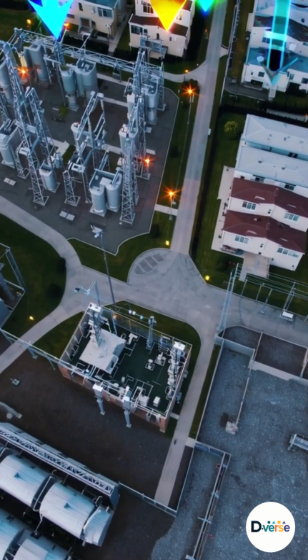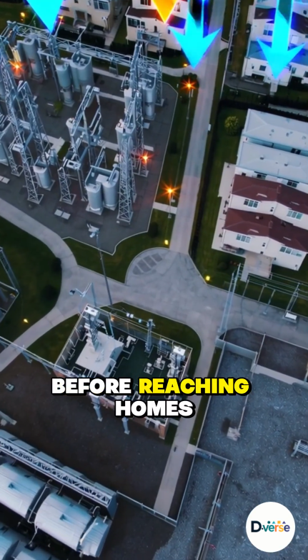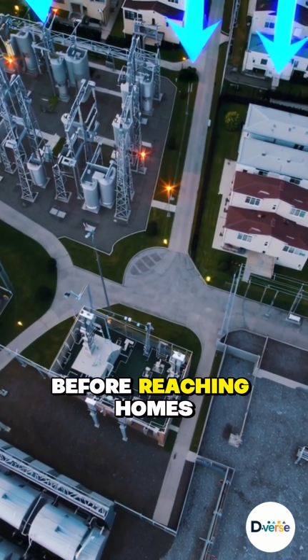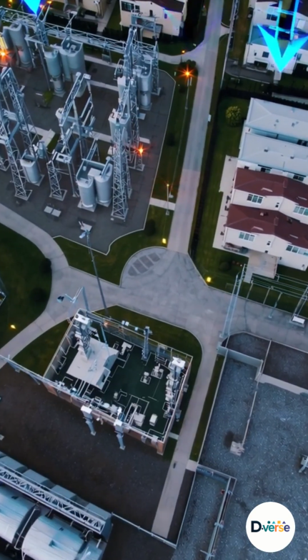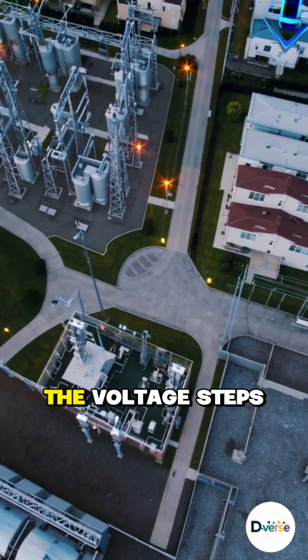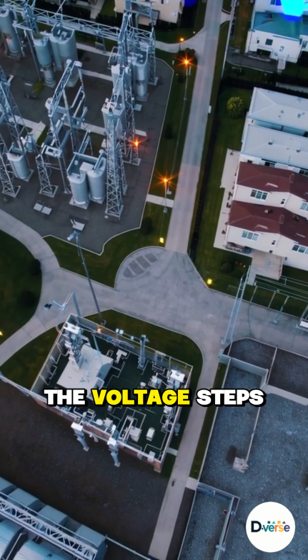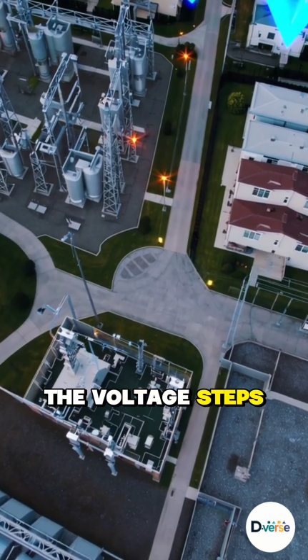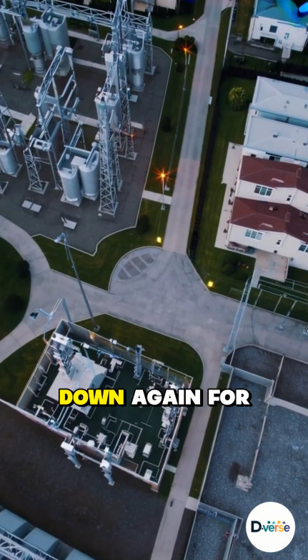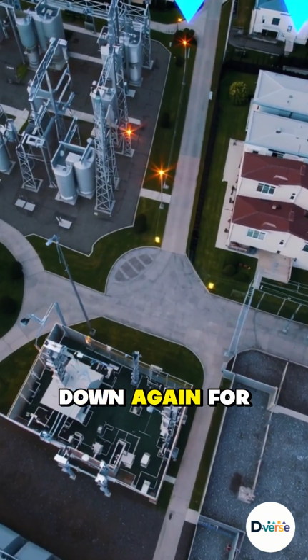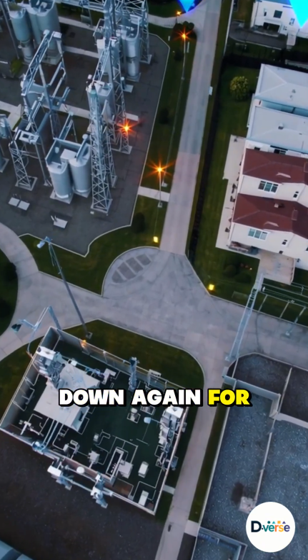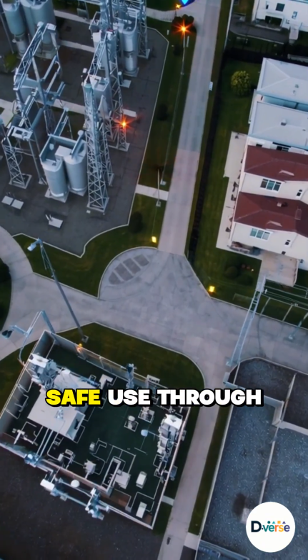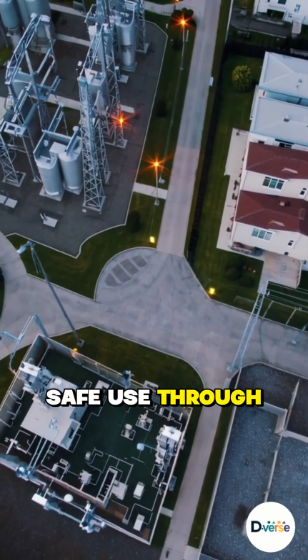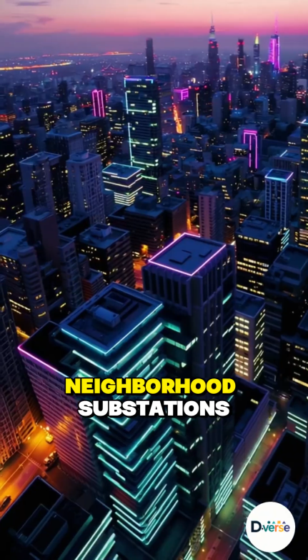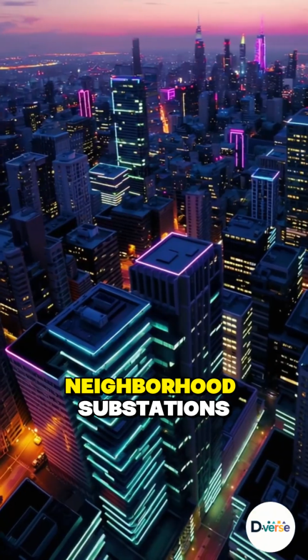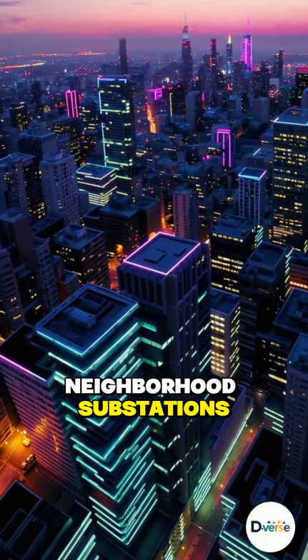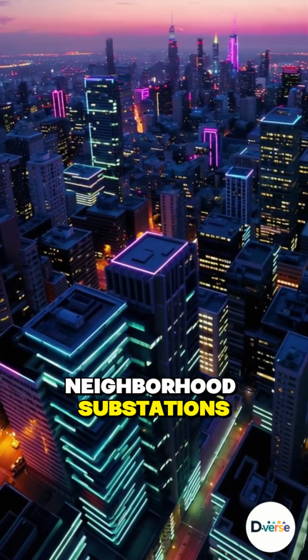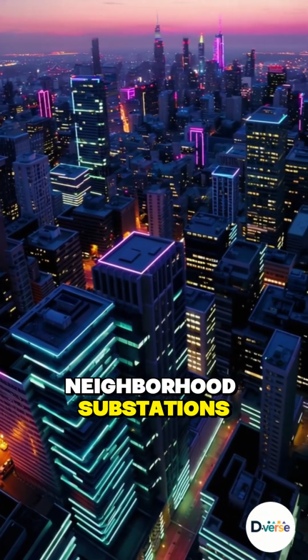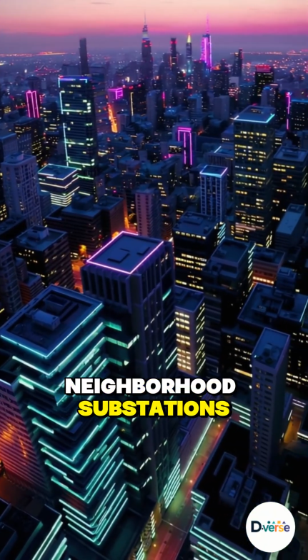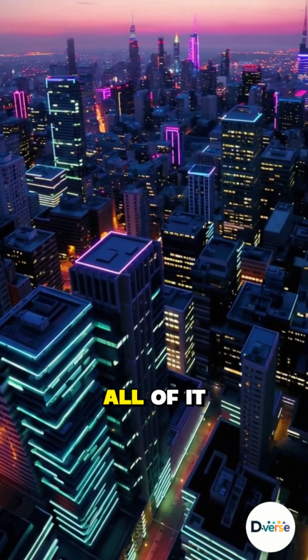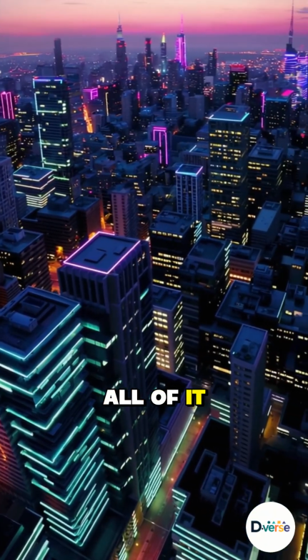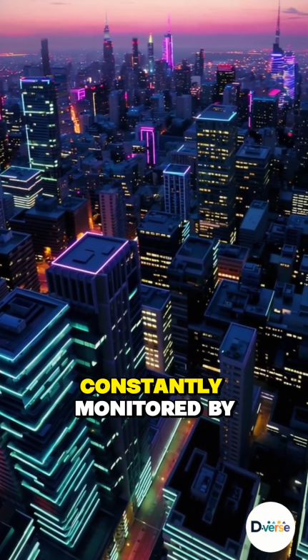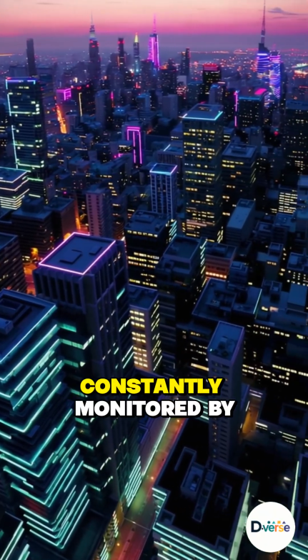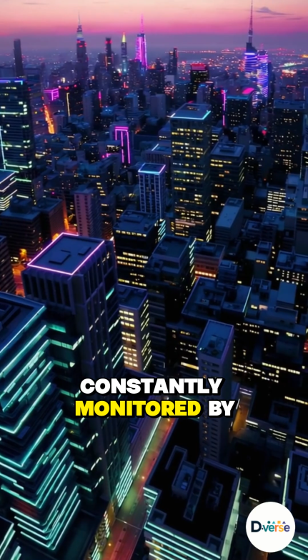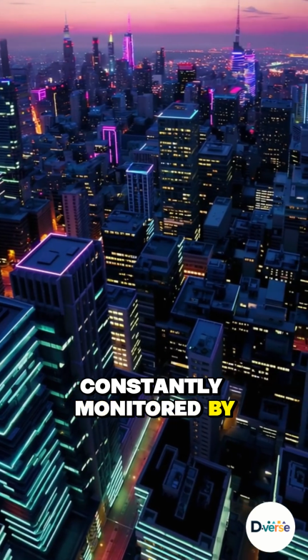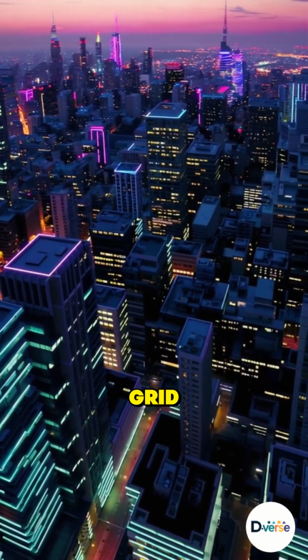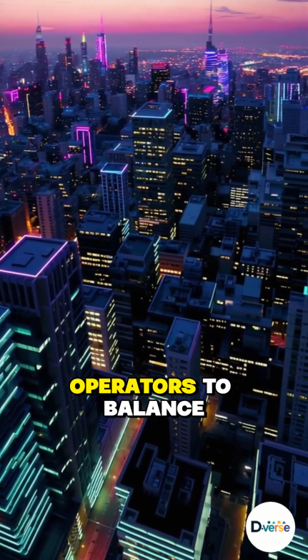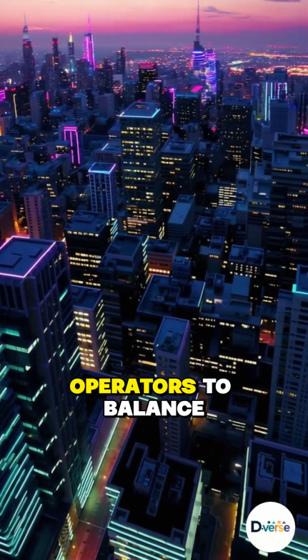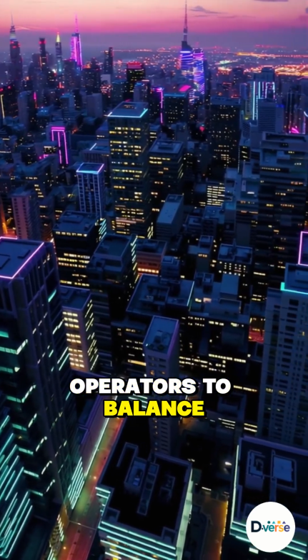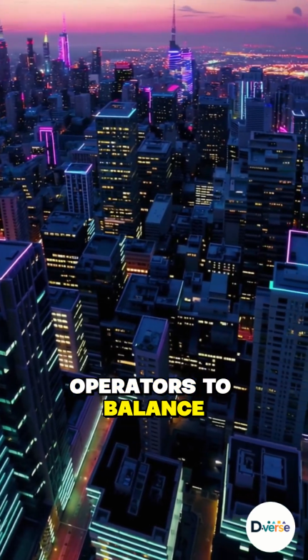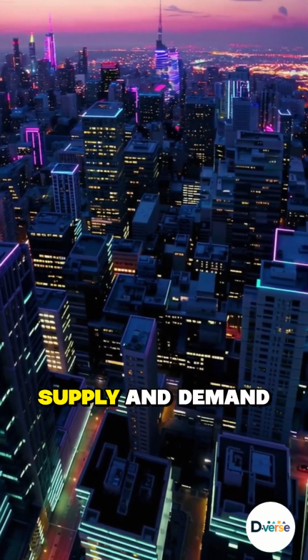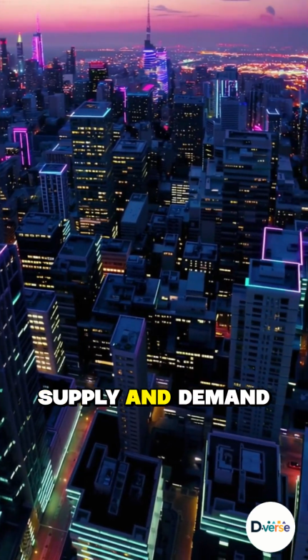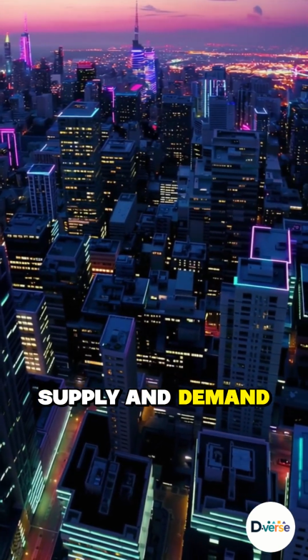Before reaching homes, the voltage steps down again for safe use through neighborhood substations. All of it is constantly monitored by grid operators to balance supply and demand.